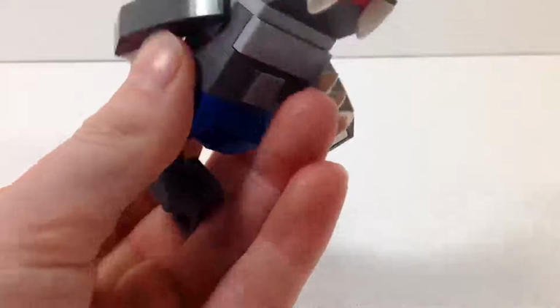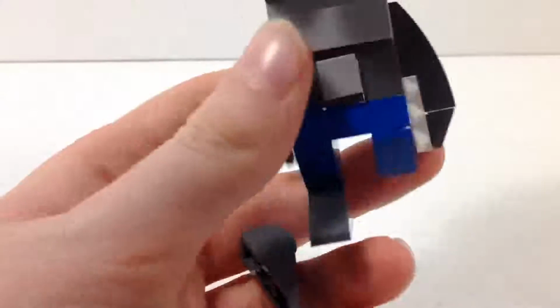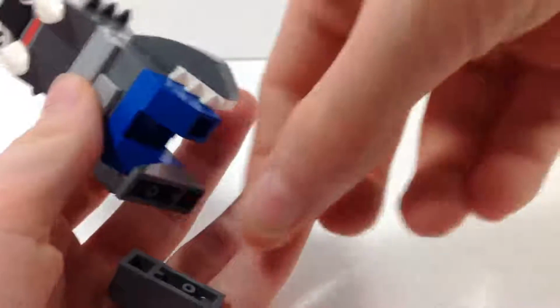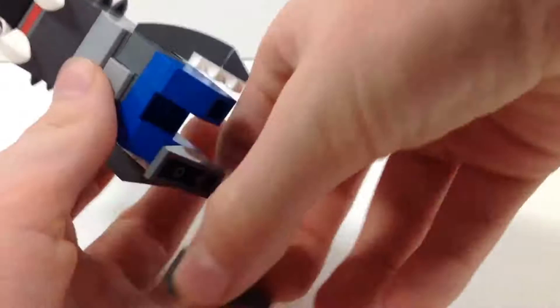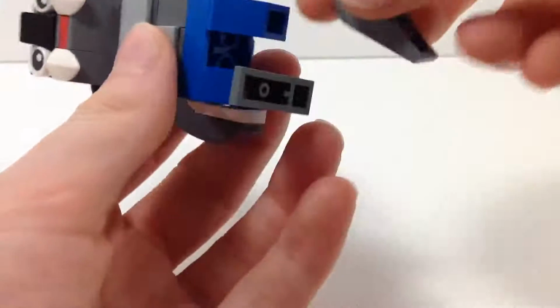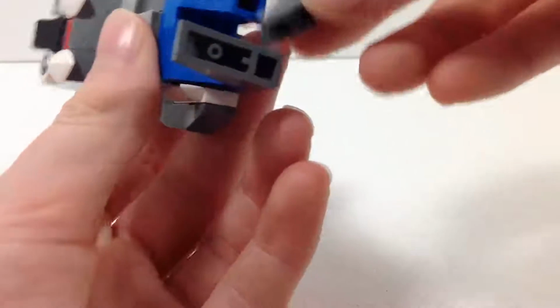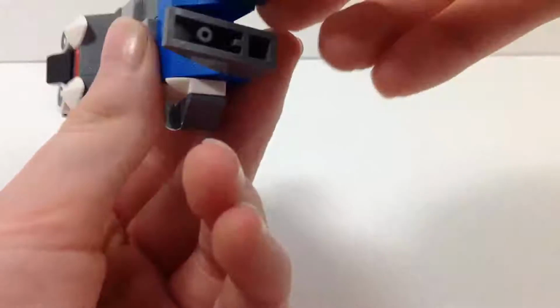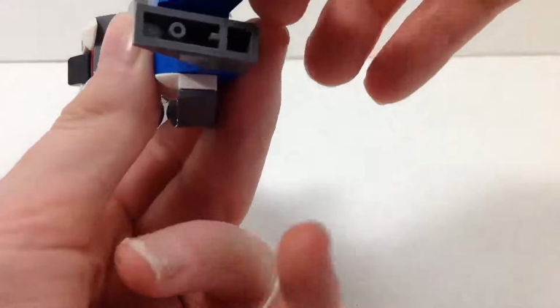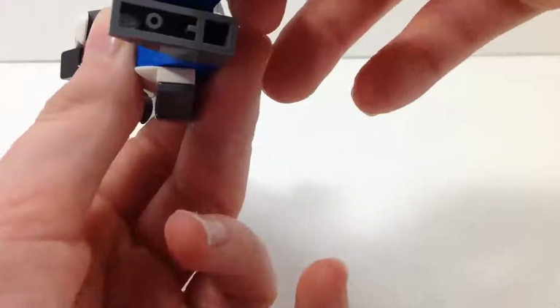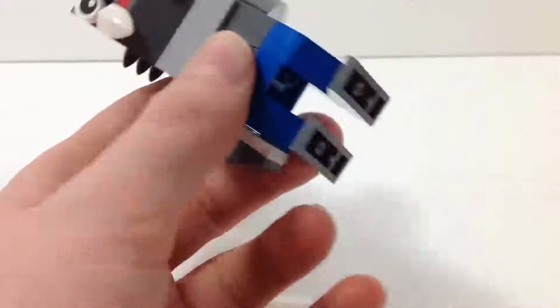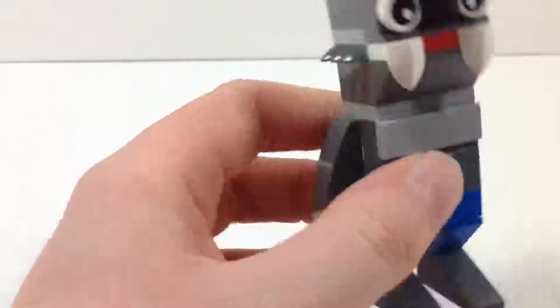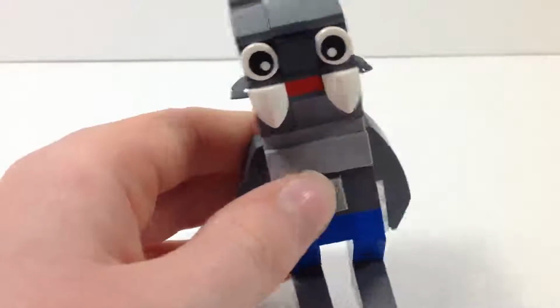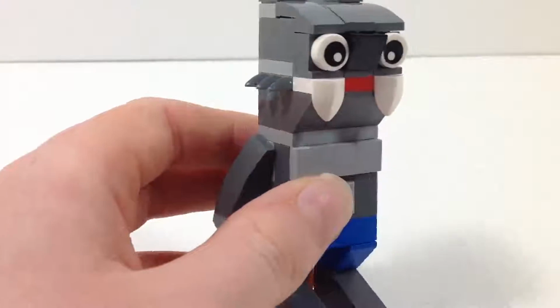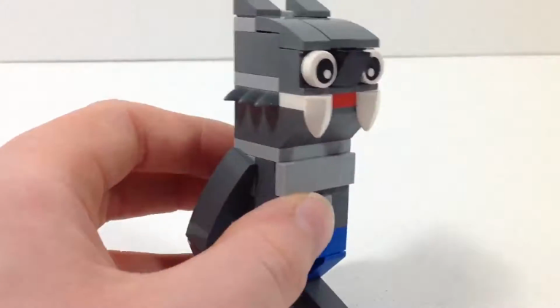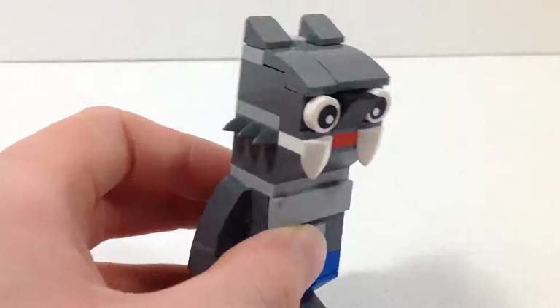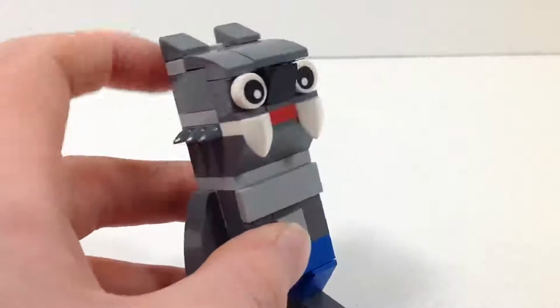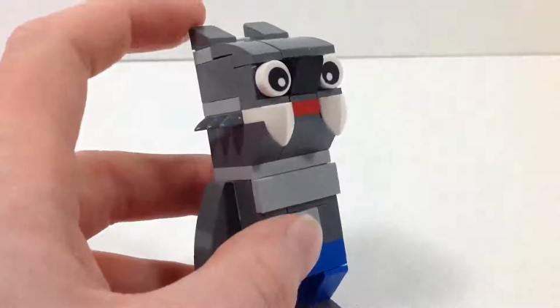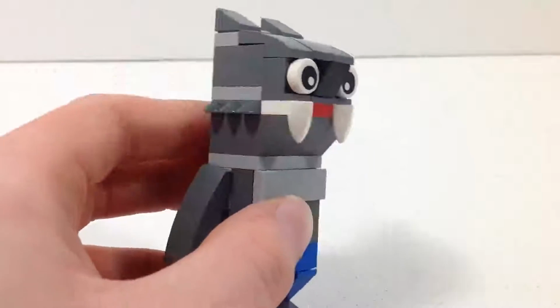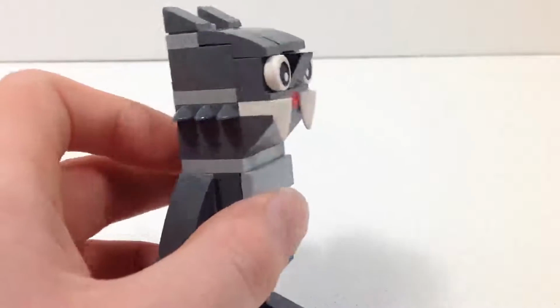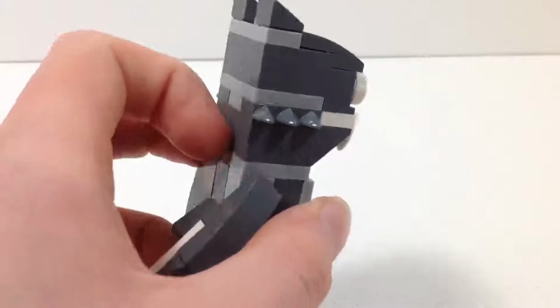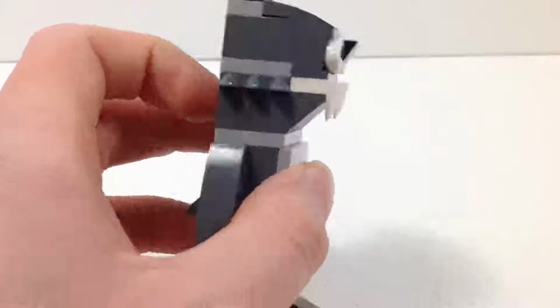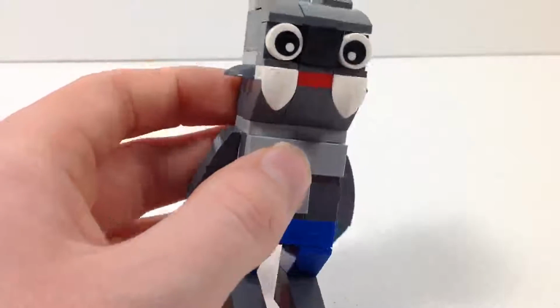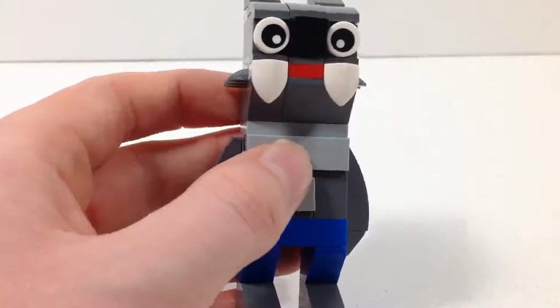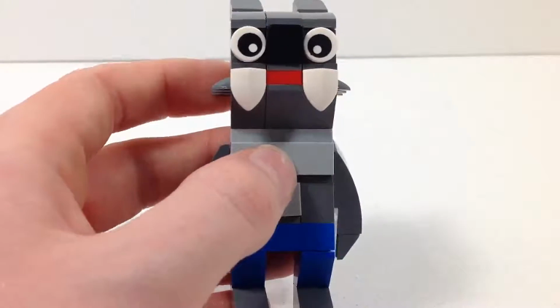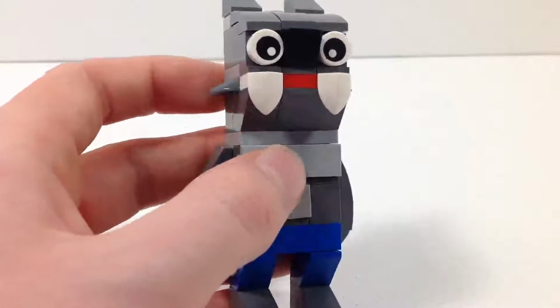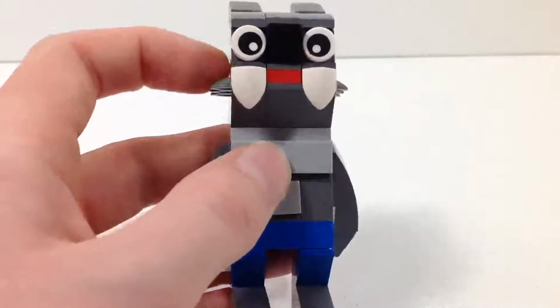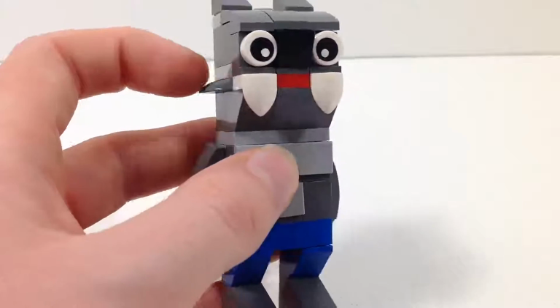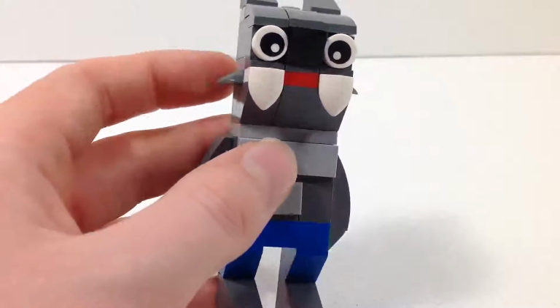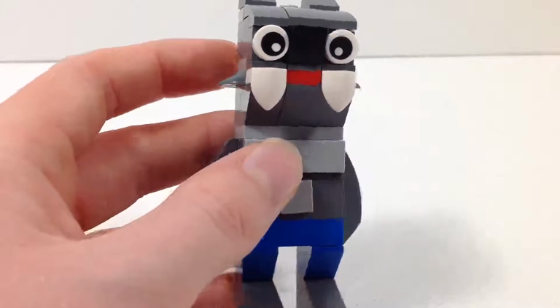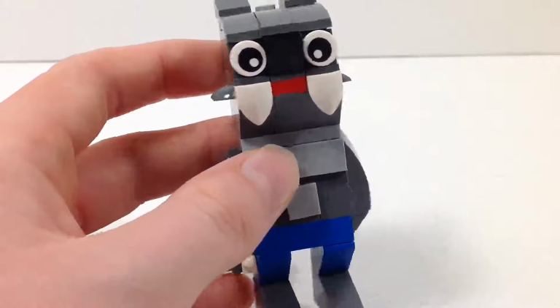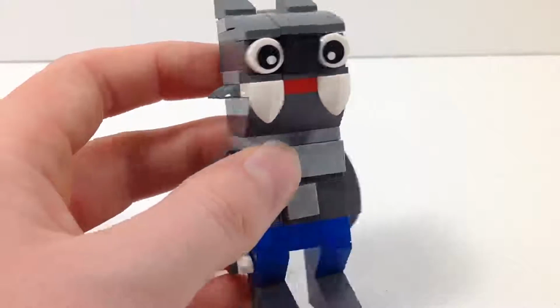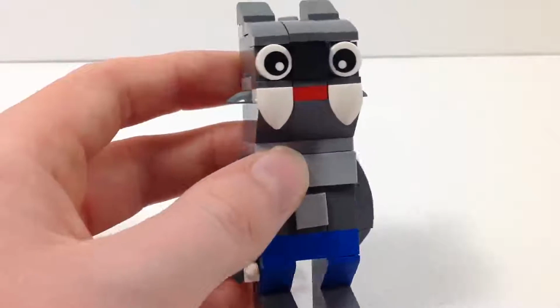I keep breaking his feet off, but yeah, there's really not much more to say. This guy is honestly one of my favorite mini builds yet. Of course, he's got his ears. While this is pretty silly for a werewolf, I think it still turned out to be really fun looking.